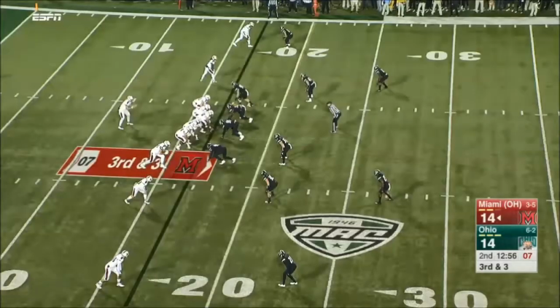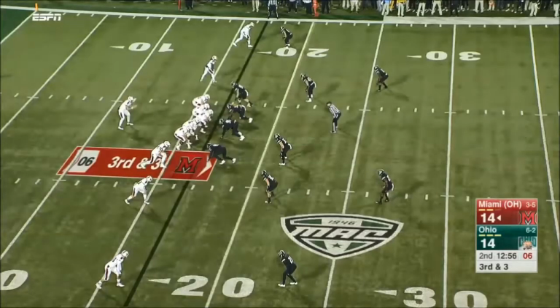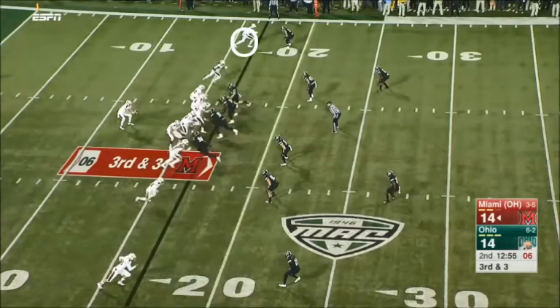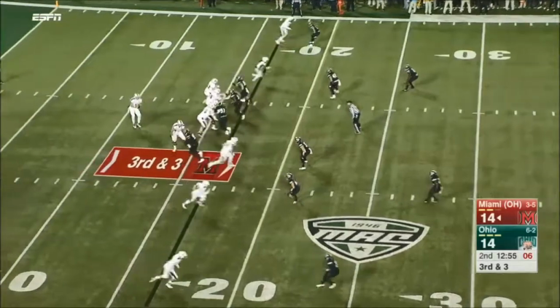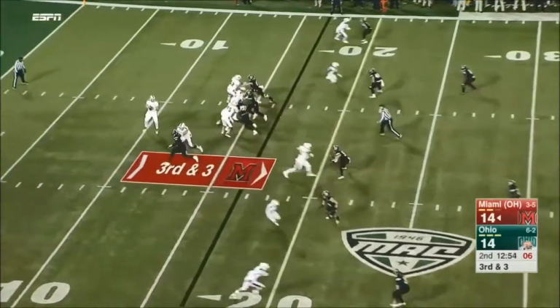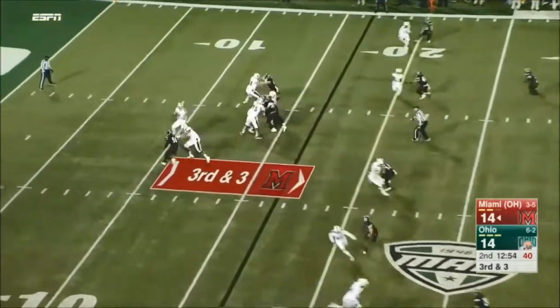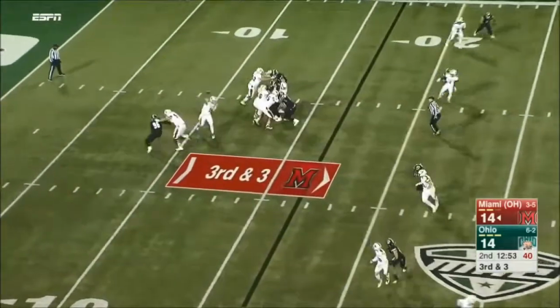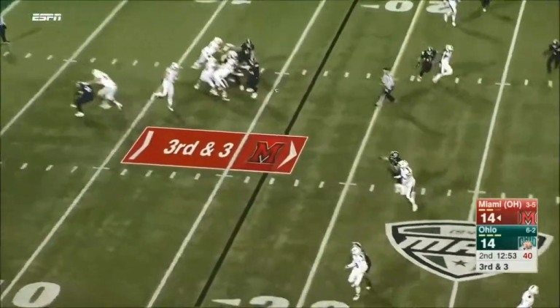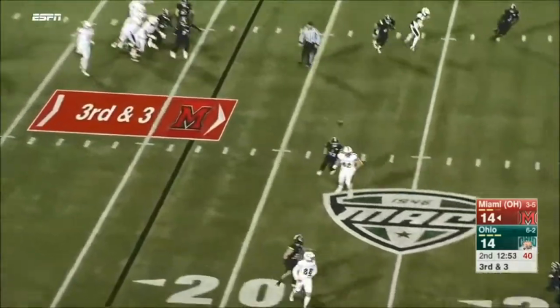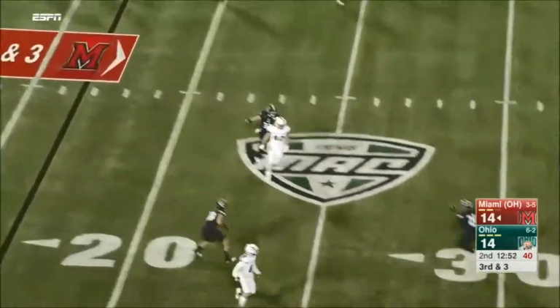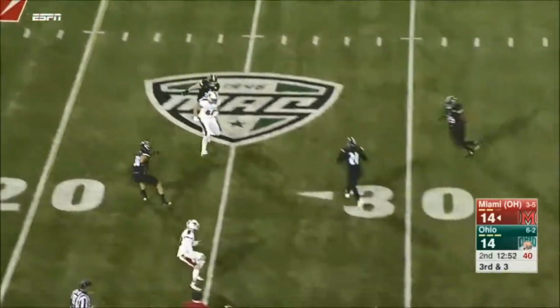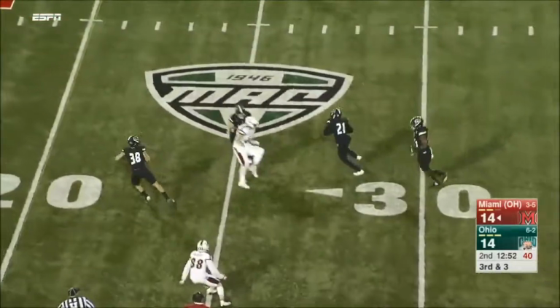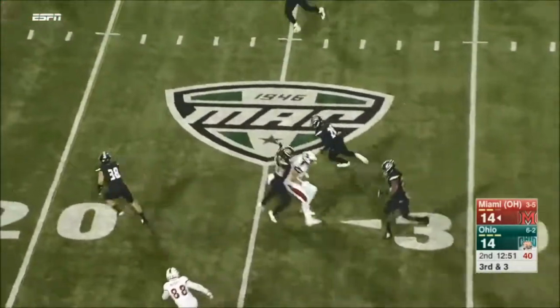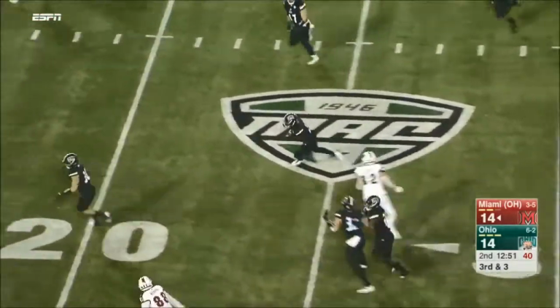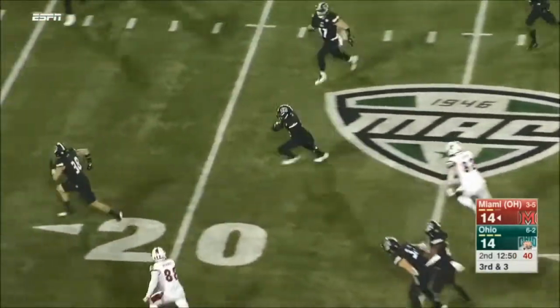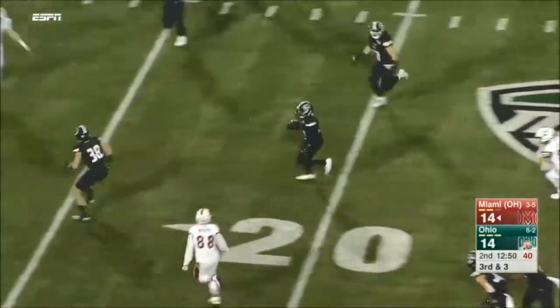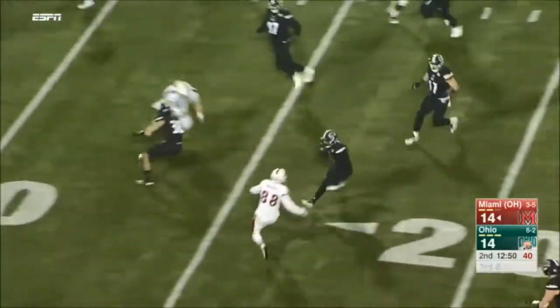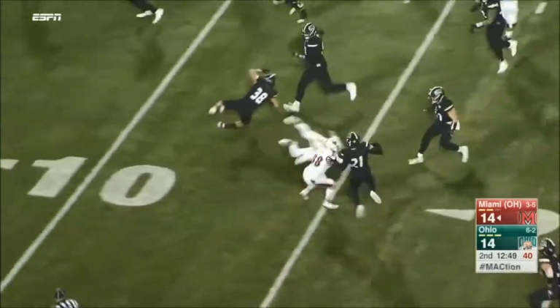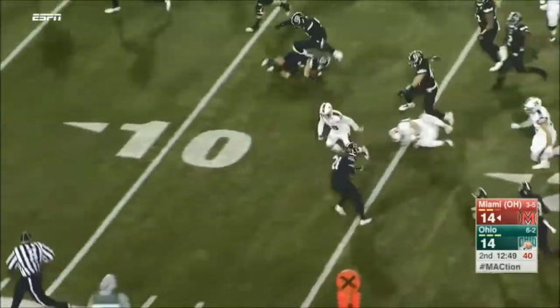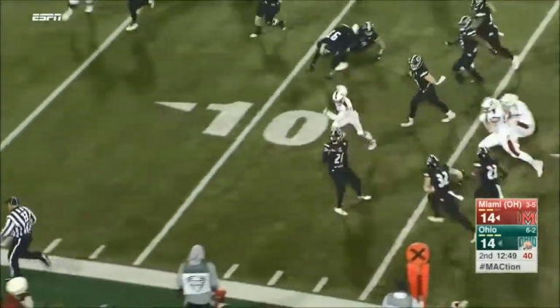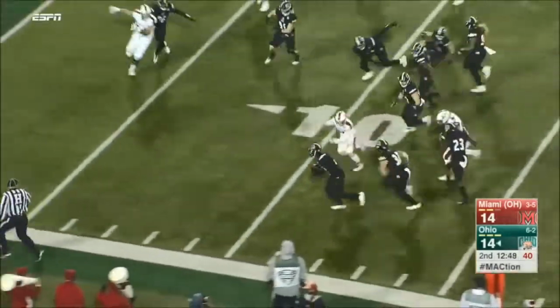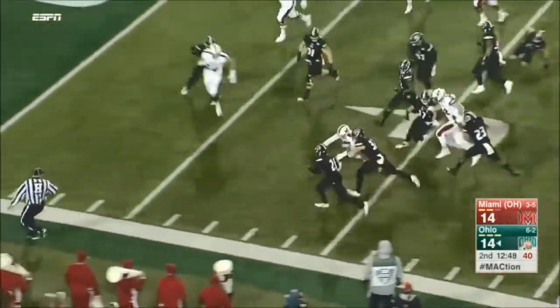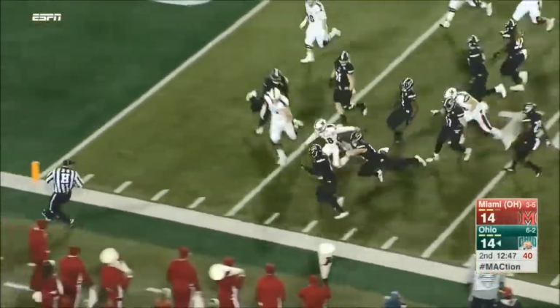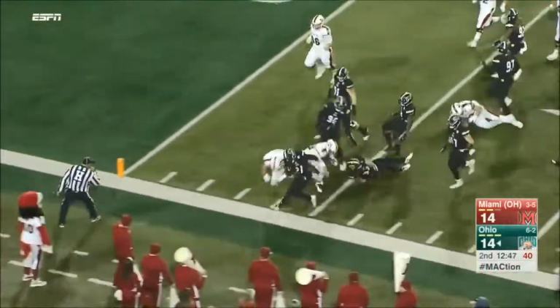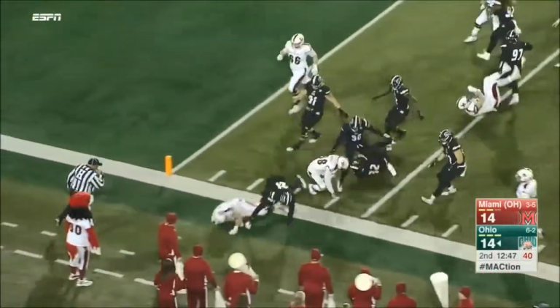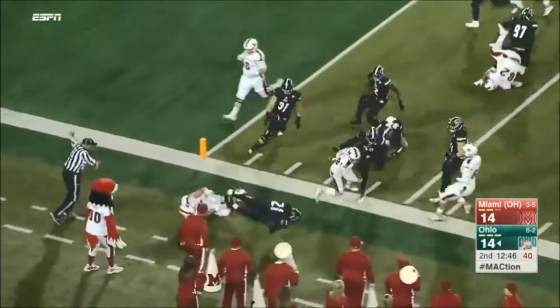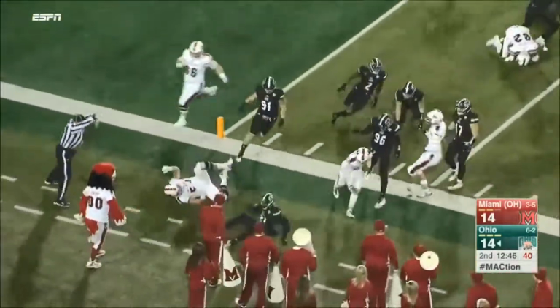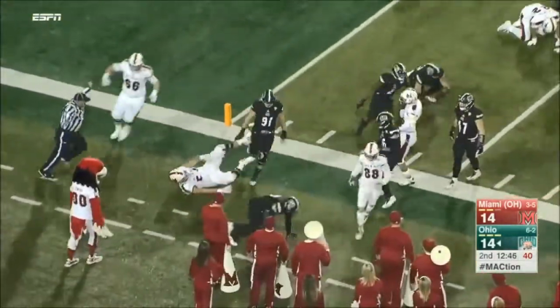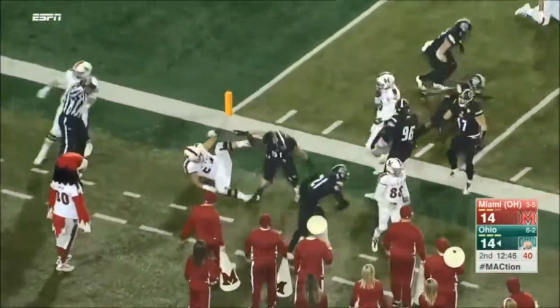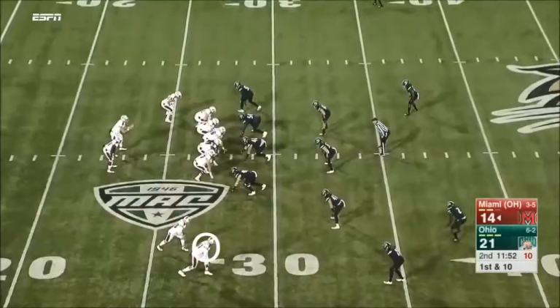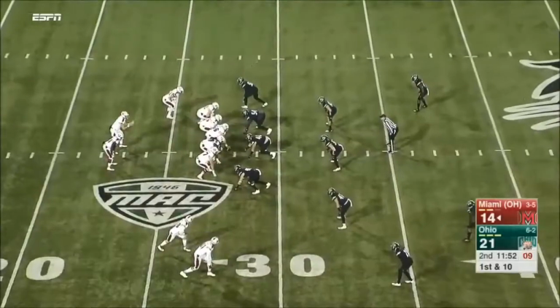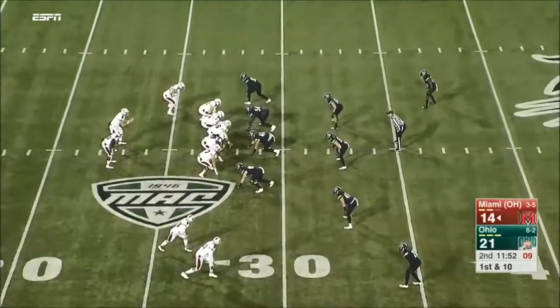Miami is going to spread them out on third and five. Ball's pass — intercepted. Picked off by Jalen Fox, and Fox is spinning his way inside. Still very much in this ballgame.